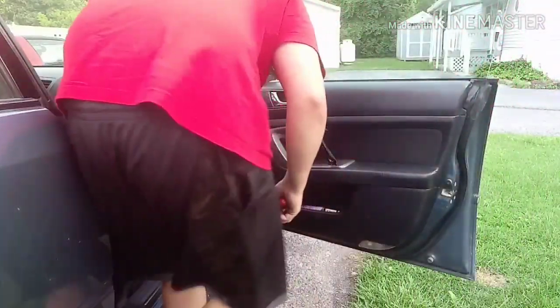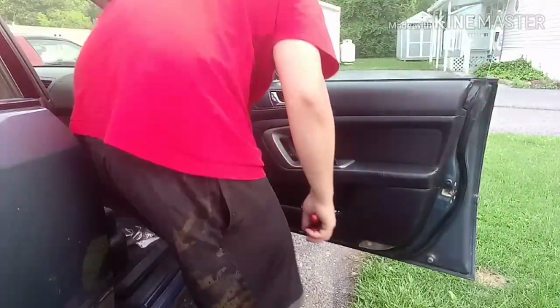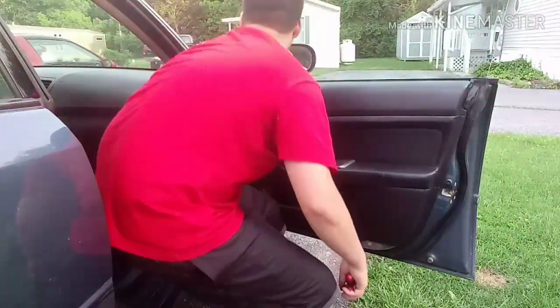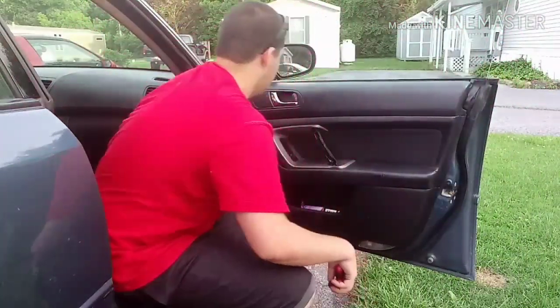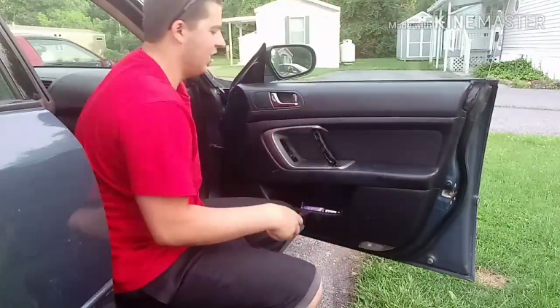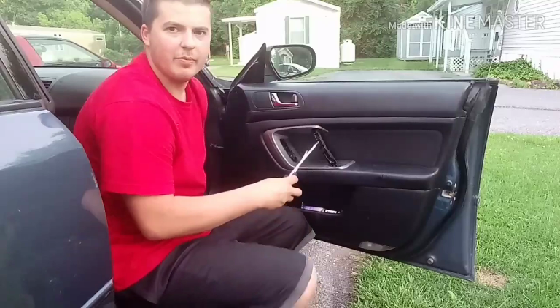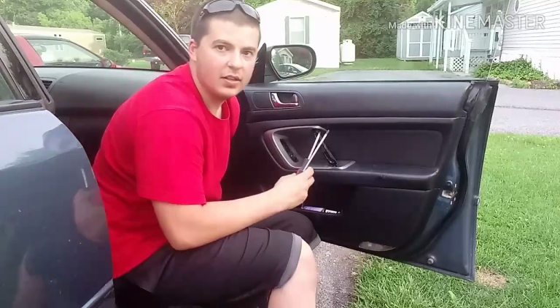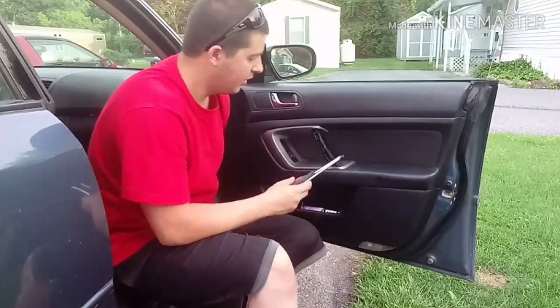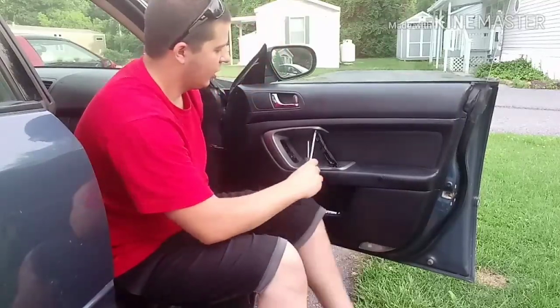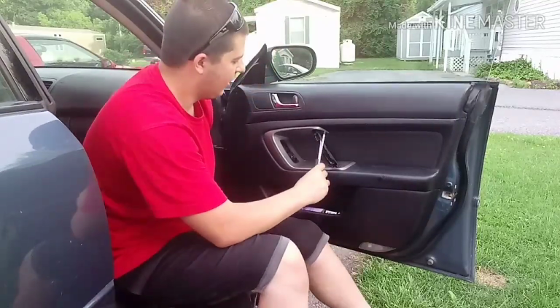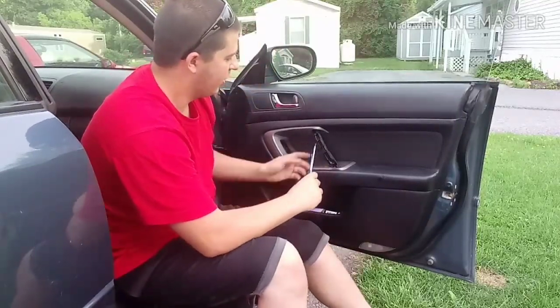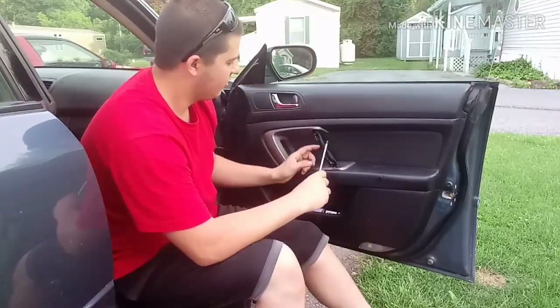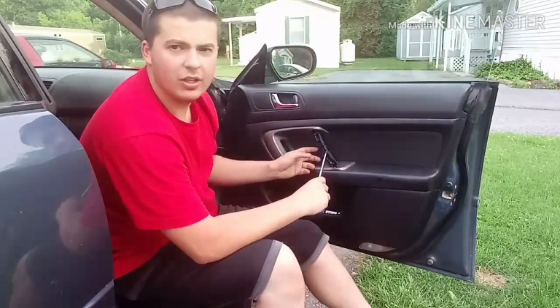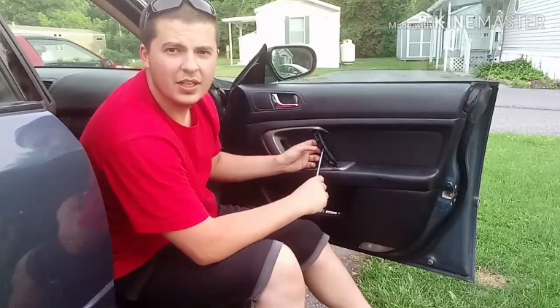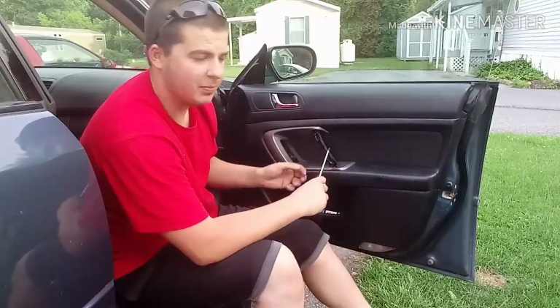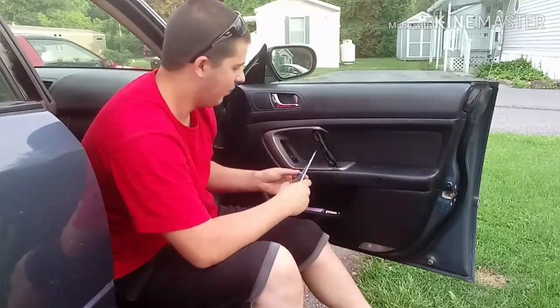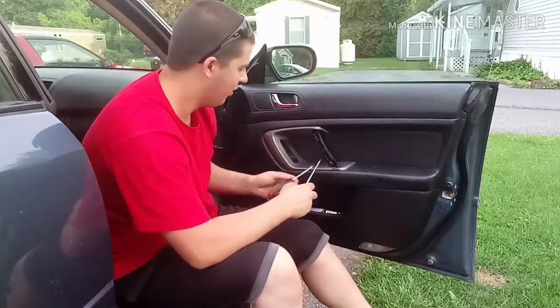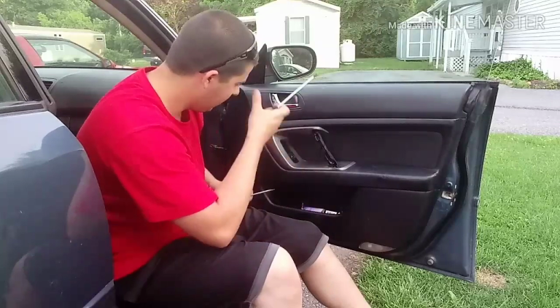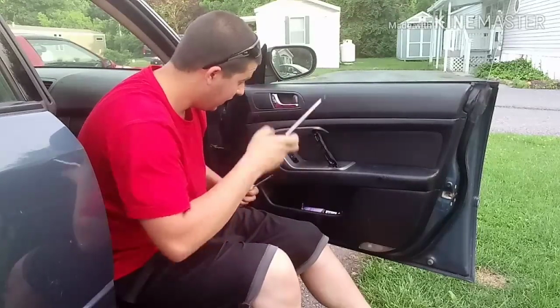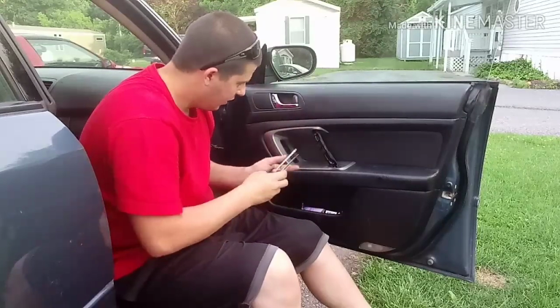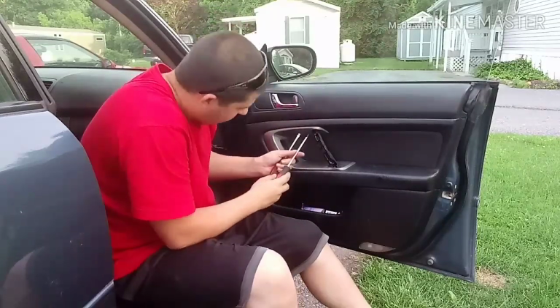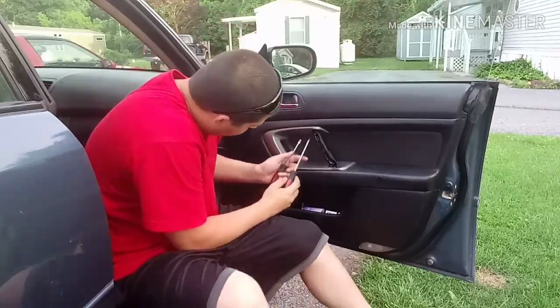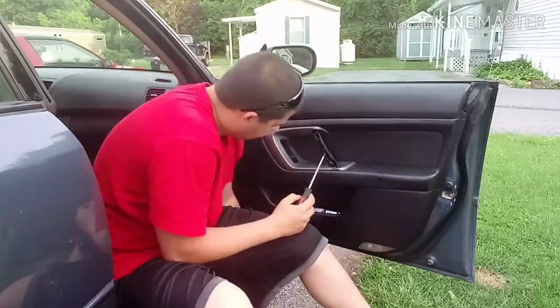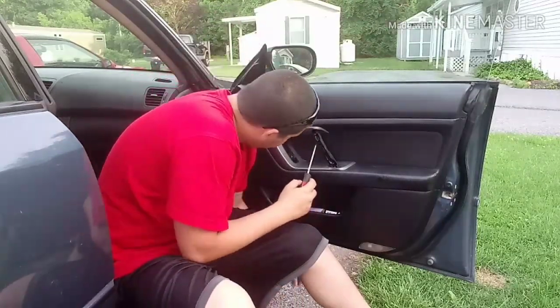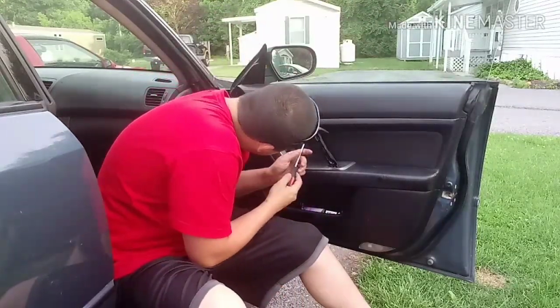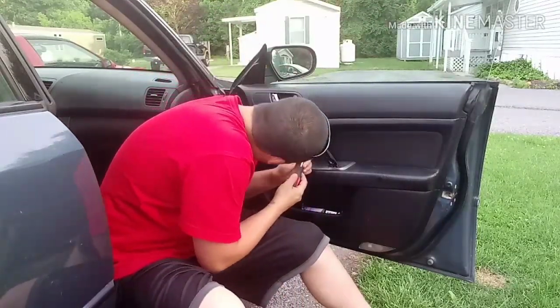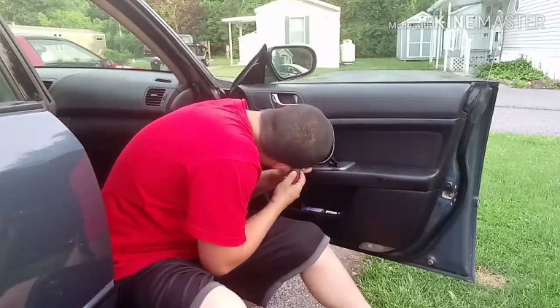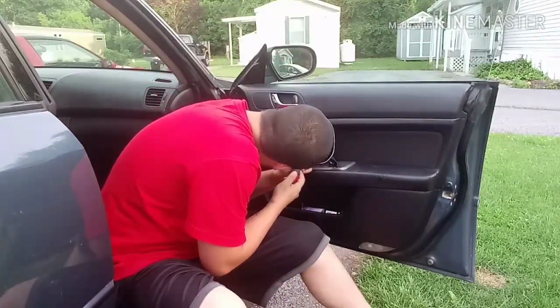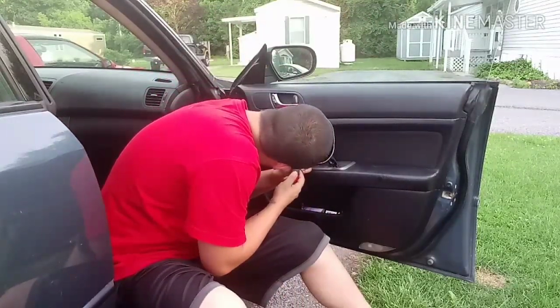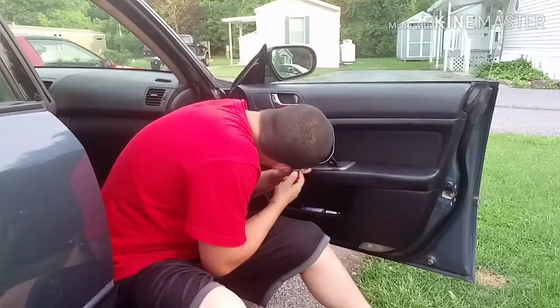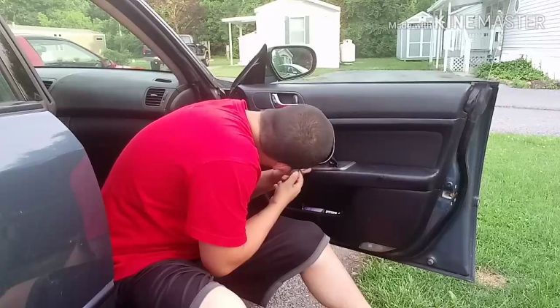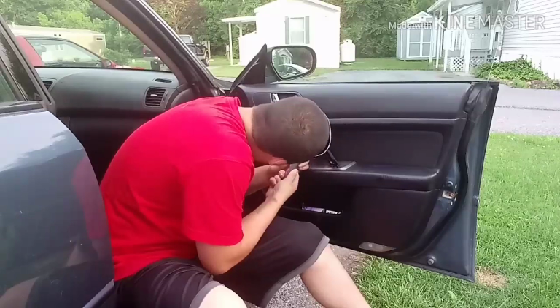The first thing — mine's already missing — but you're going to have a cover on here. There are three clips; you can just pop that right off. Once you pop that off, you've got two Phillips head screws, one on the top.